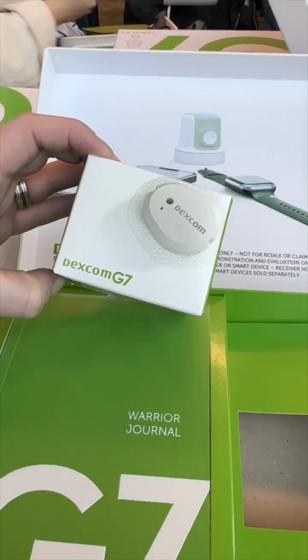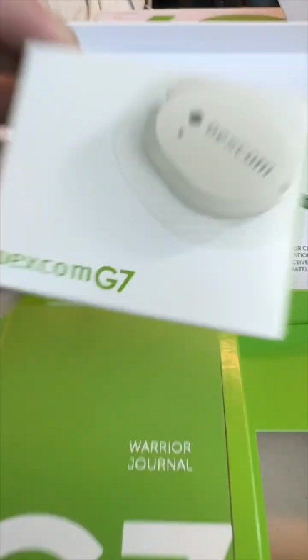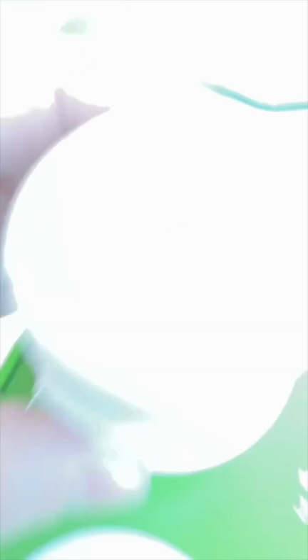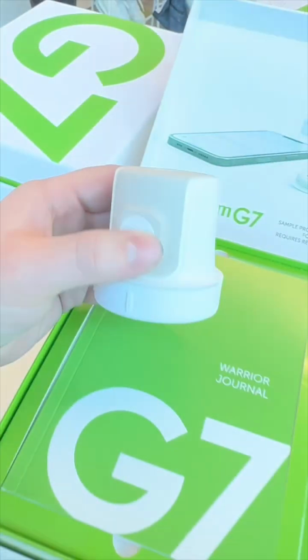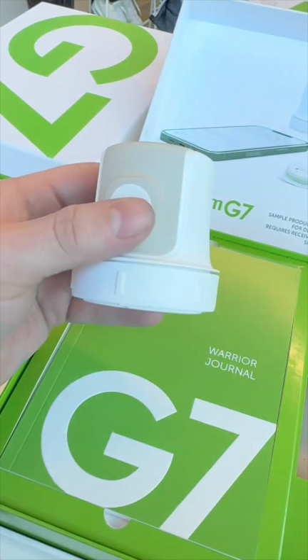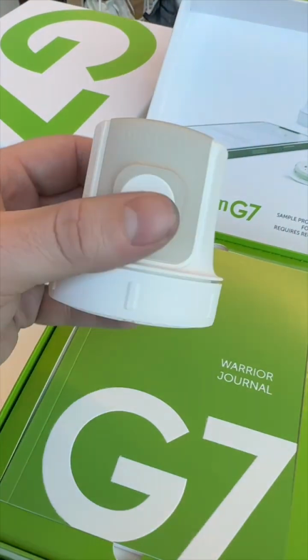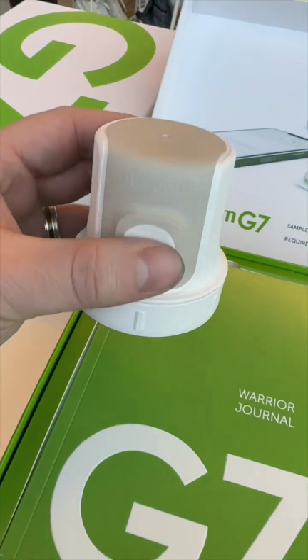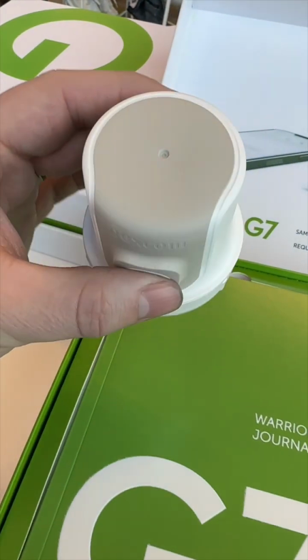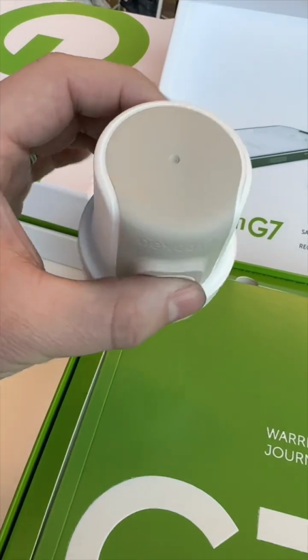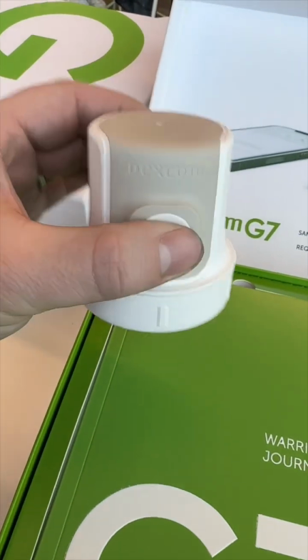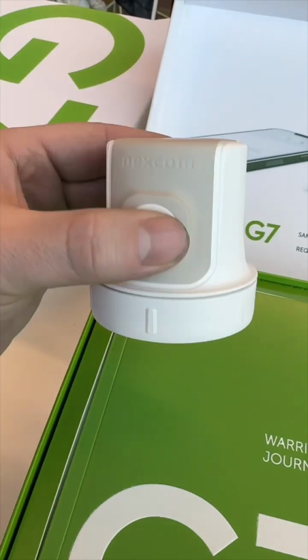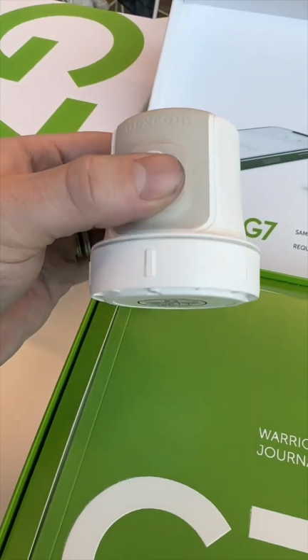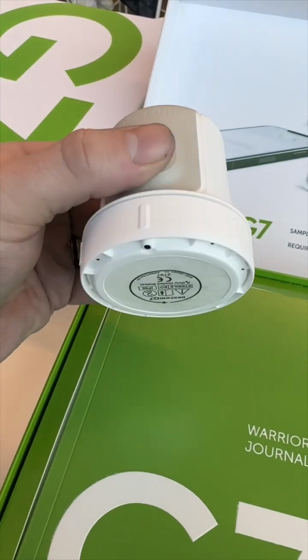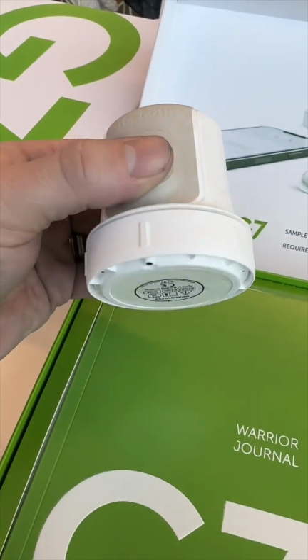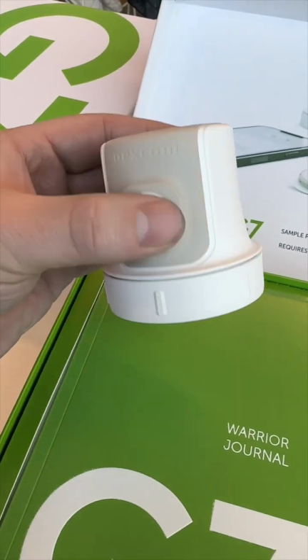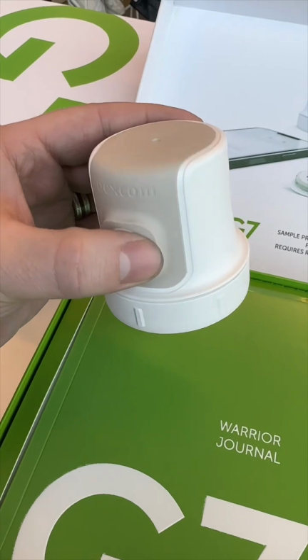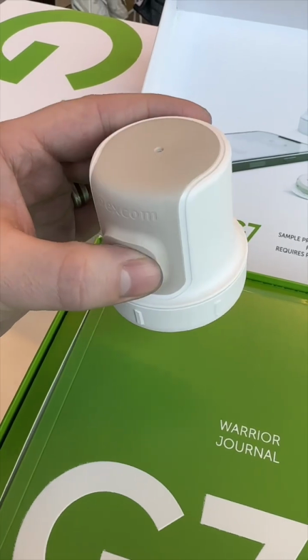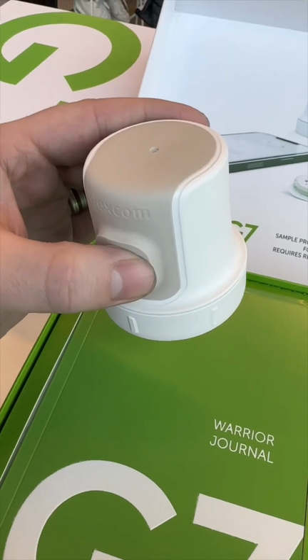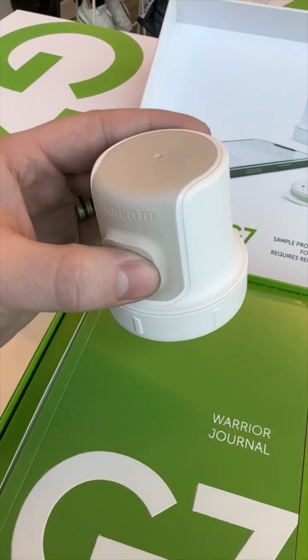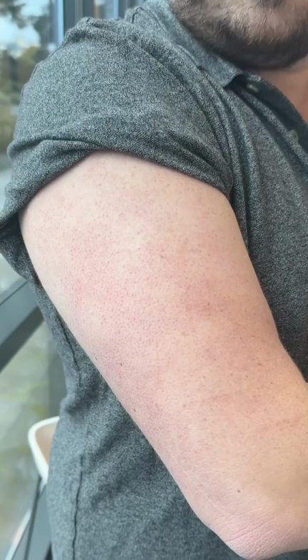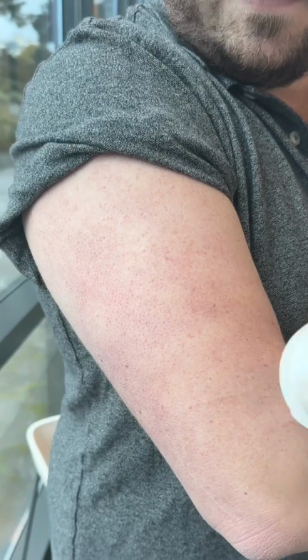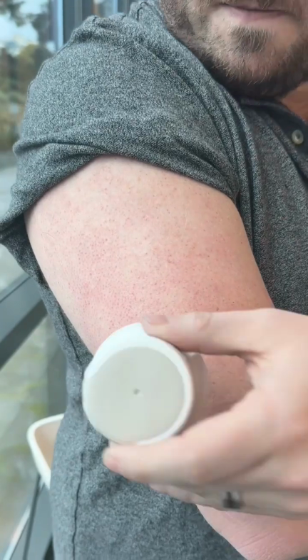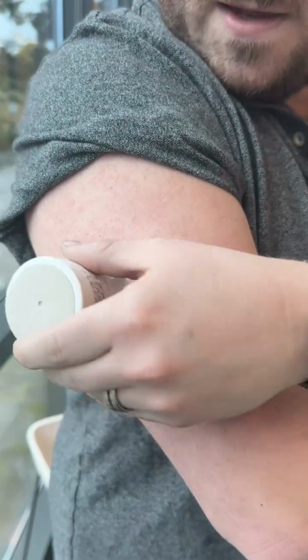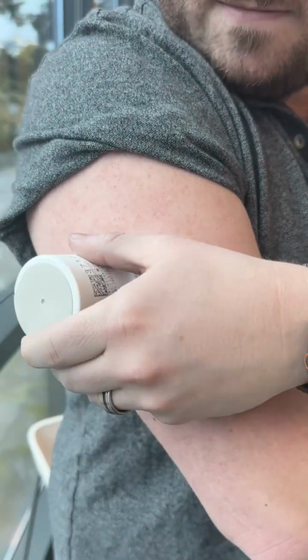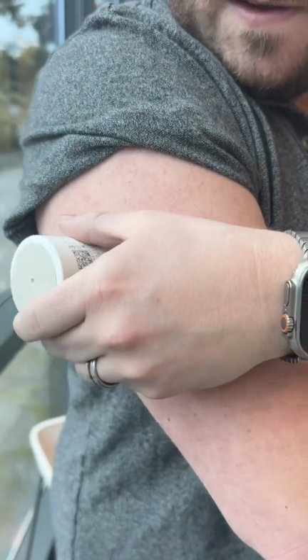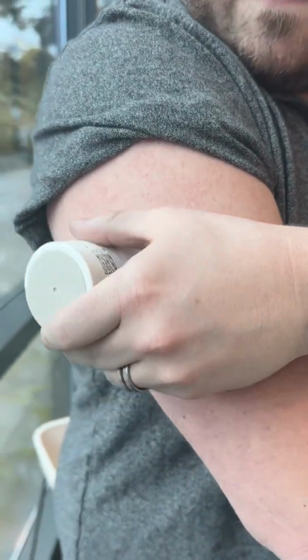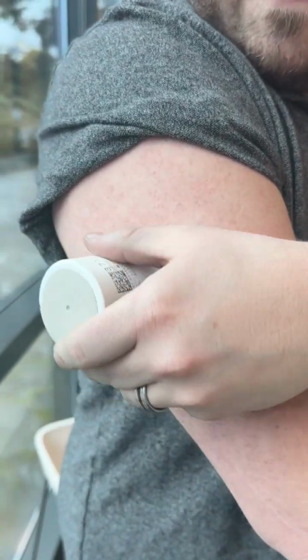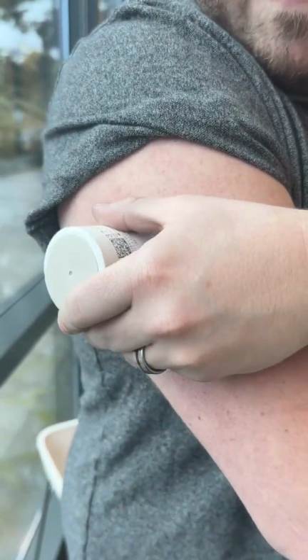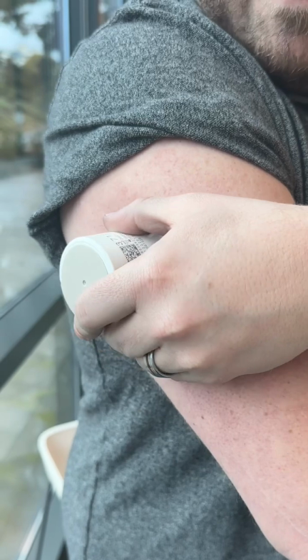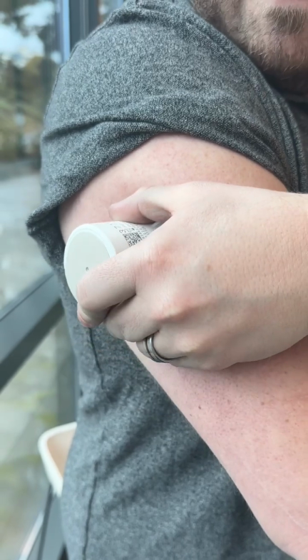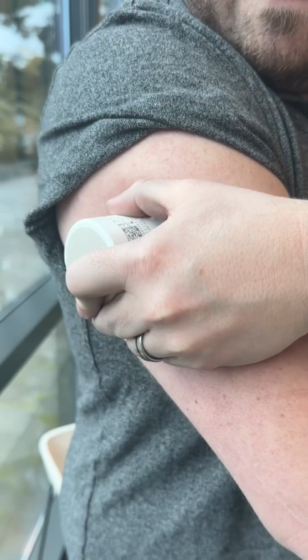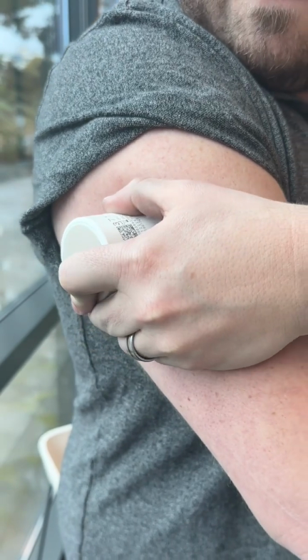The new G7 is 60% smaller than the previous generation and is contained in this really easy-to-use insertion device. This is now an all-in-one device, so the sensor and transmitter are both included inside of the single application process.